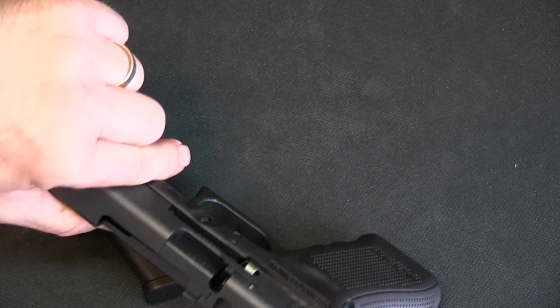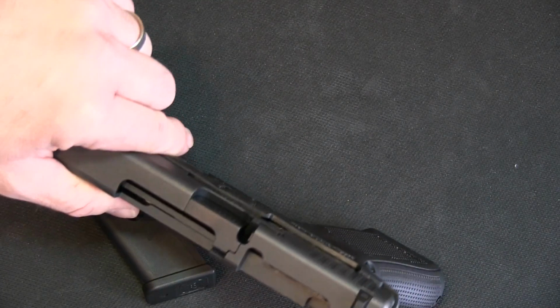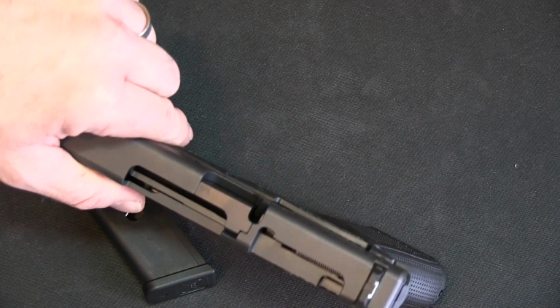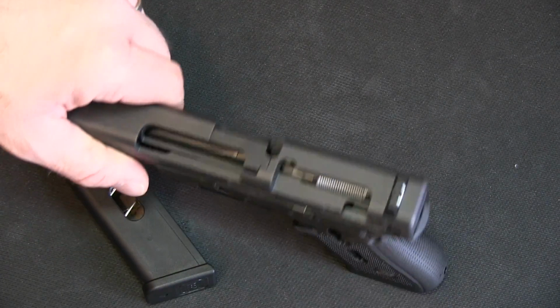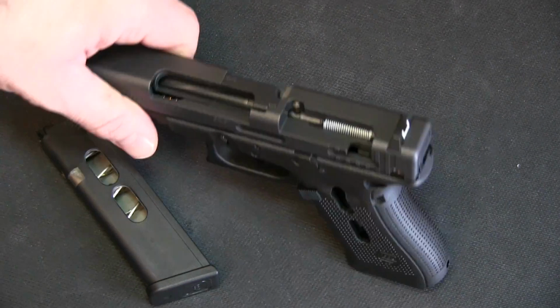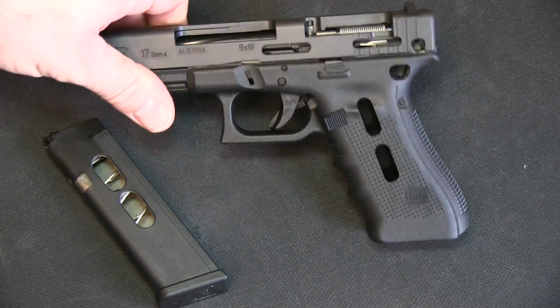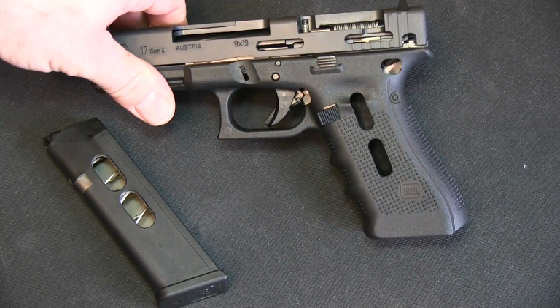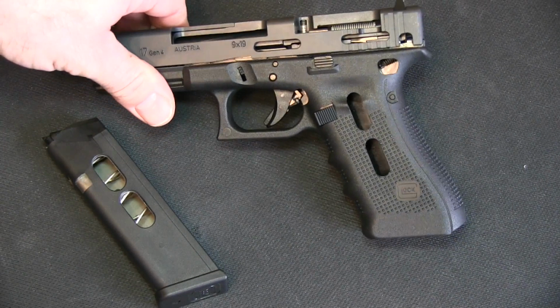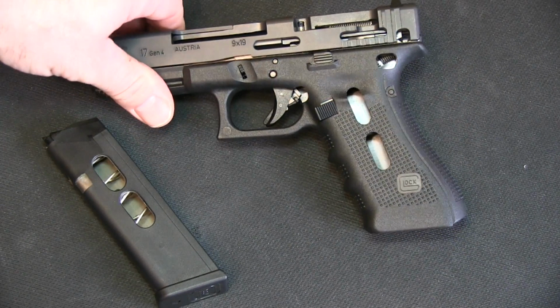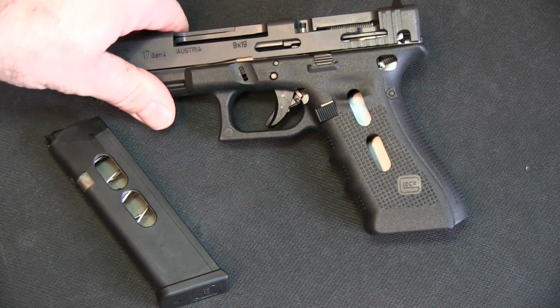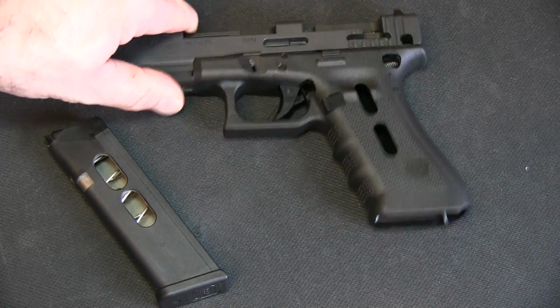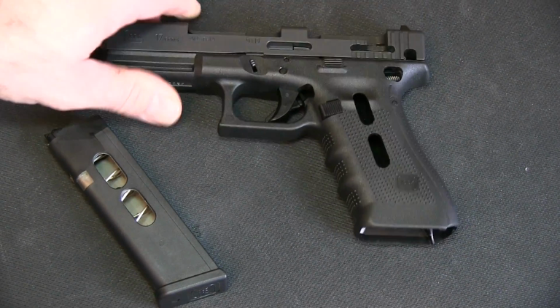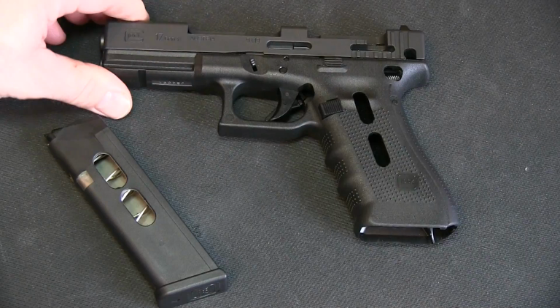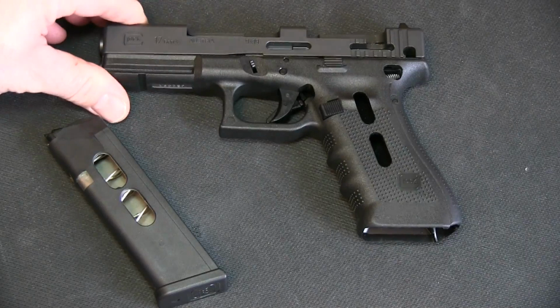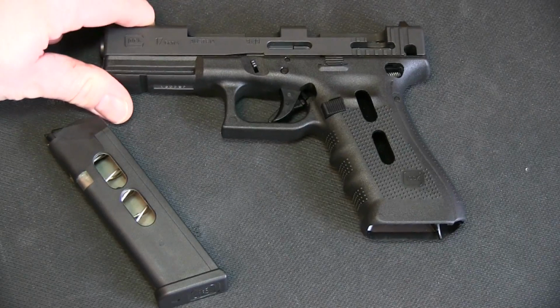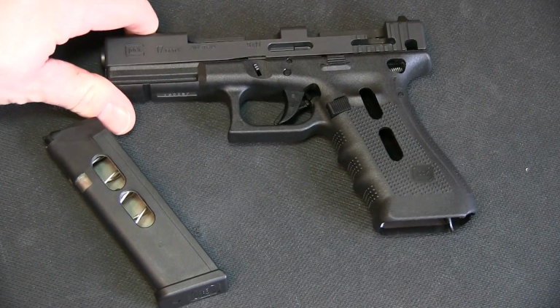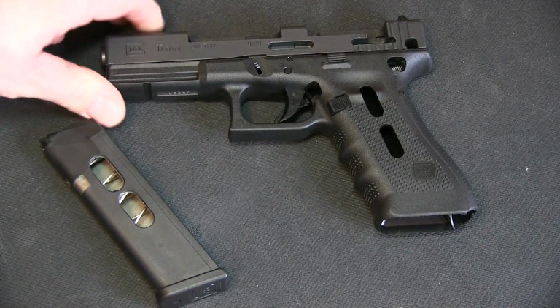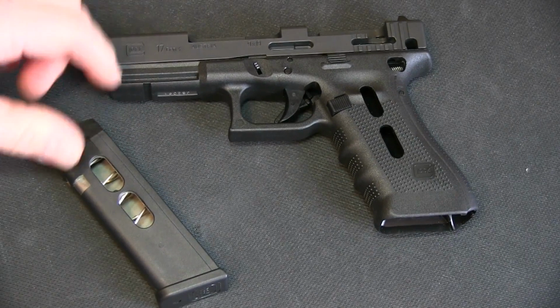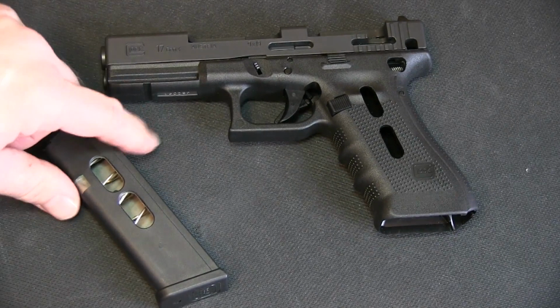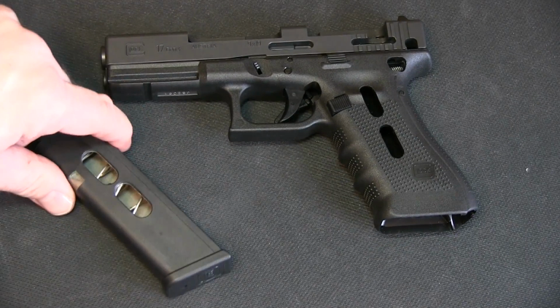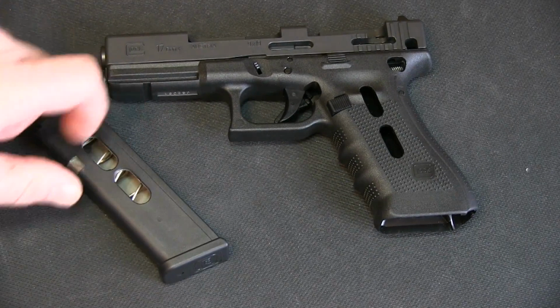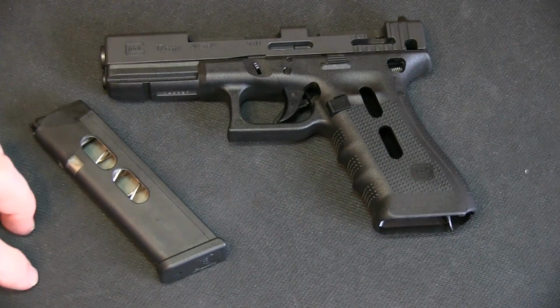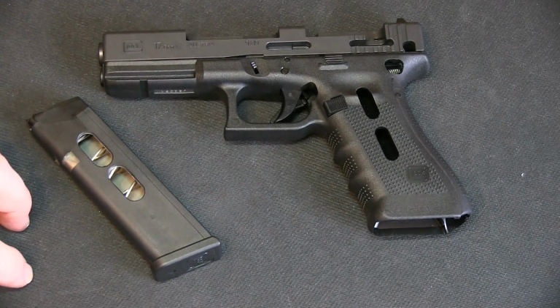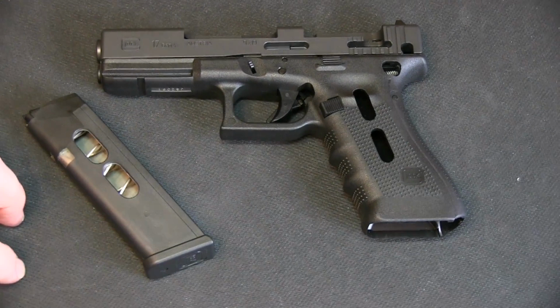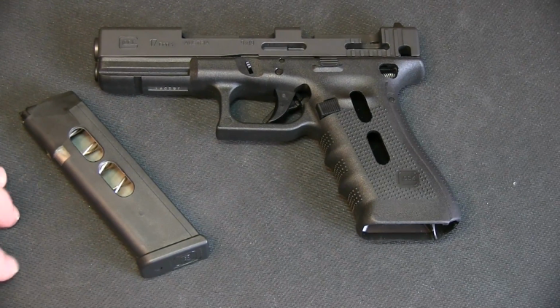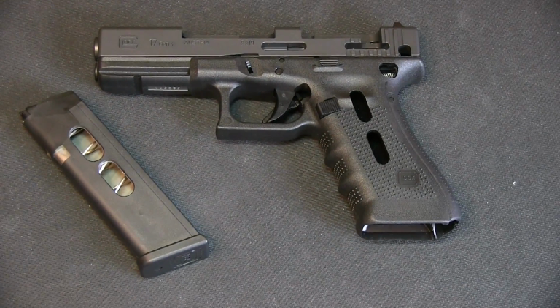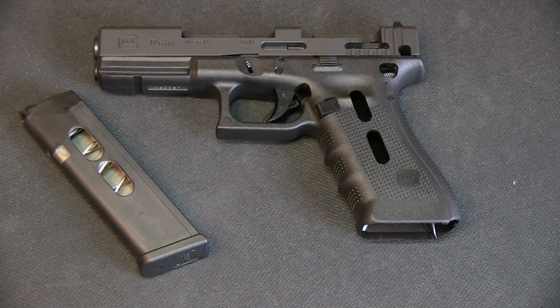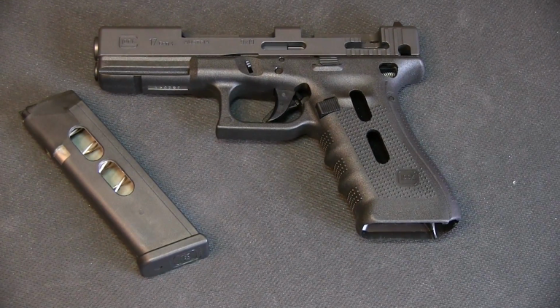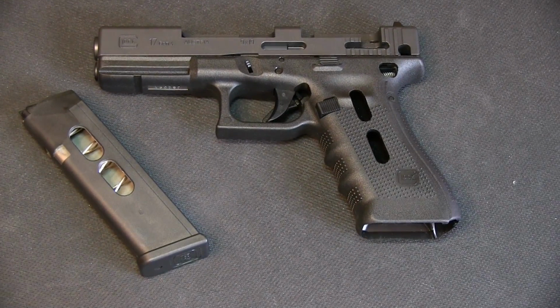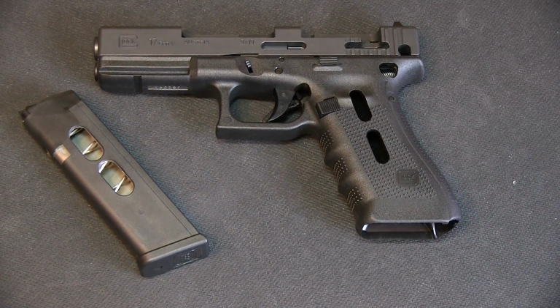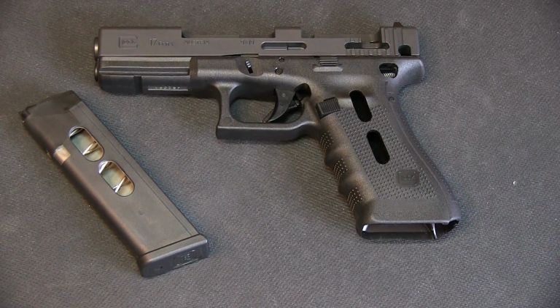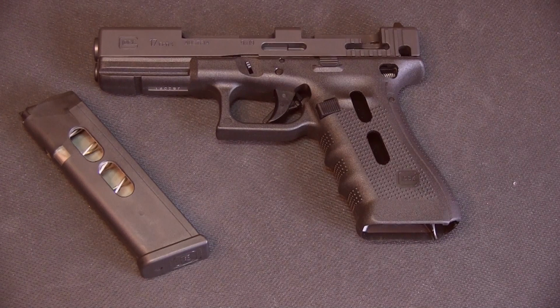And why, in fact, it is a safe firearm. If you have any questions or anything, let me know. Semper Fi.